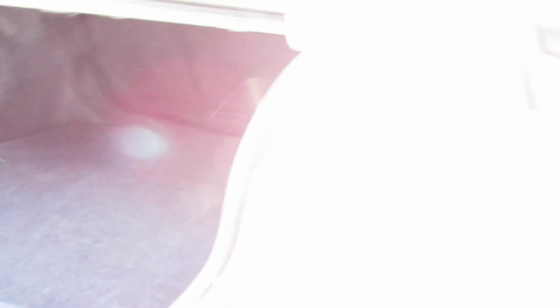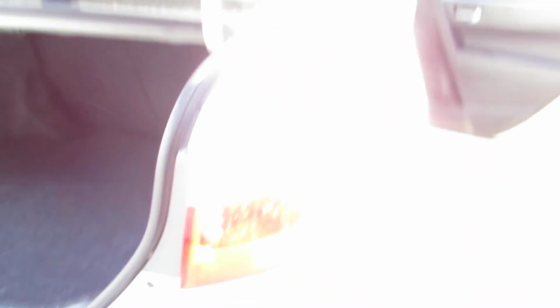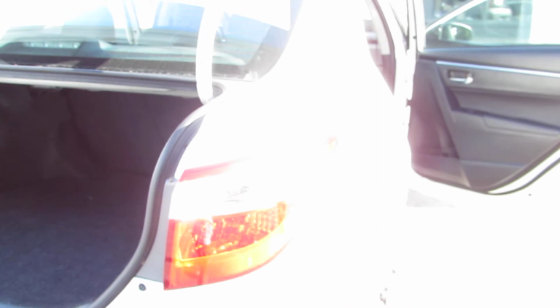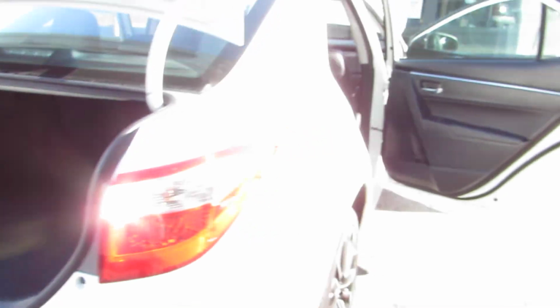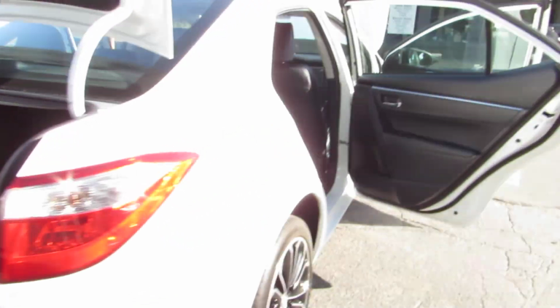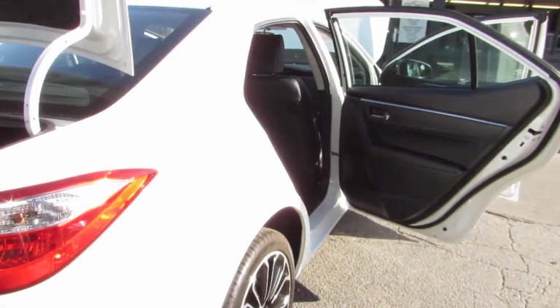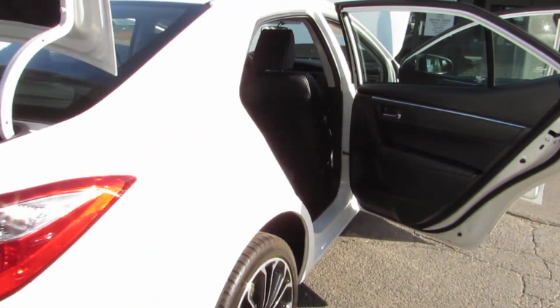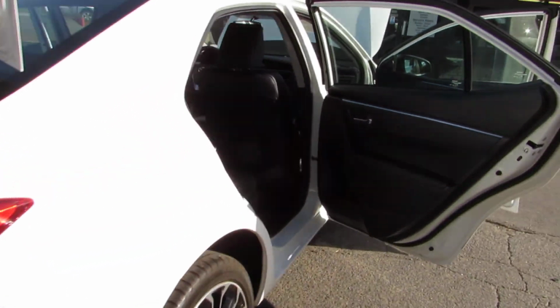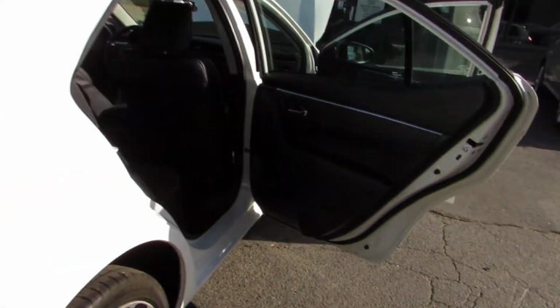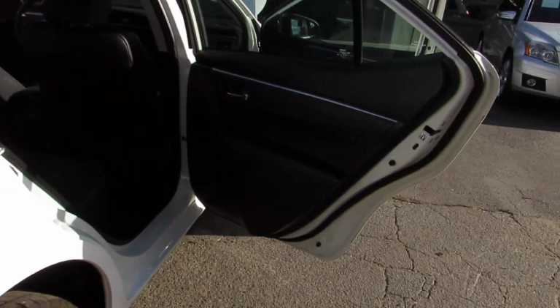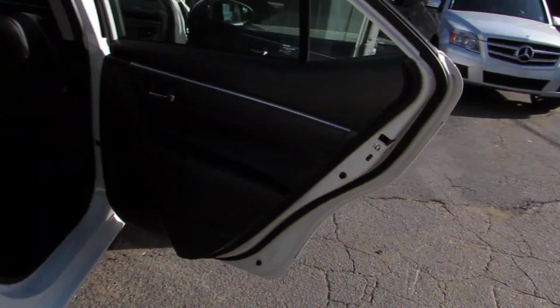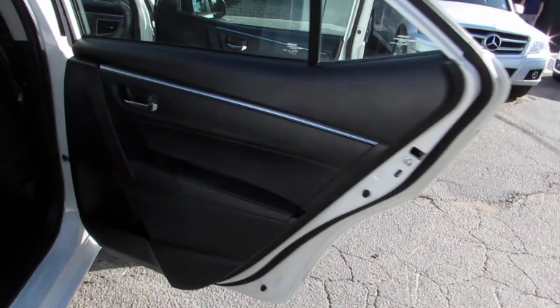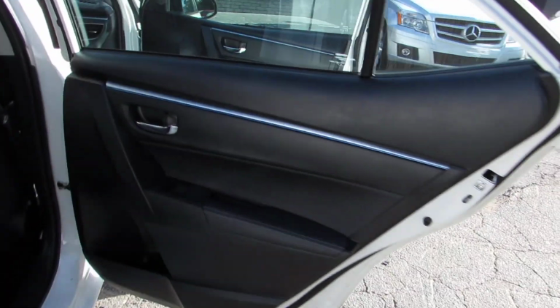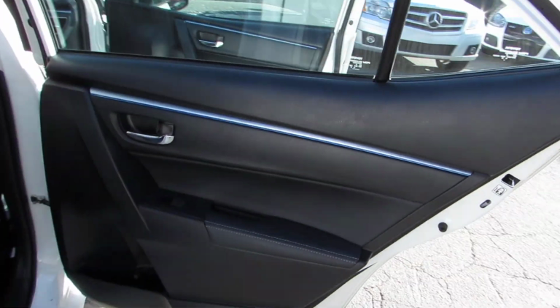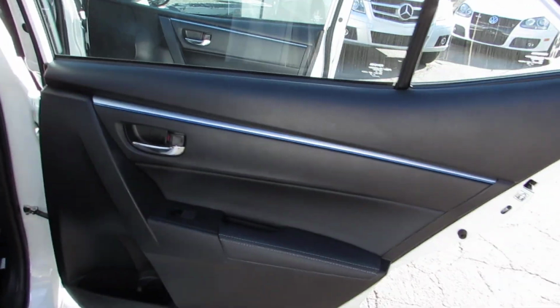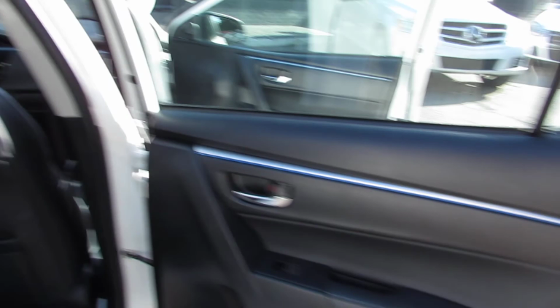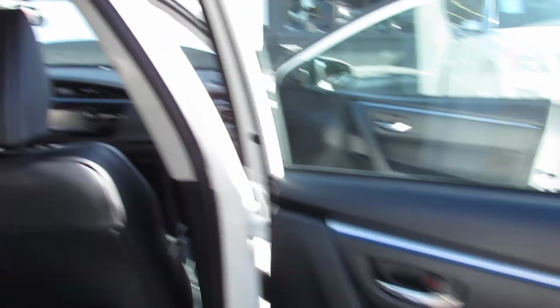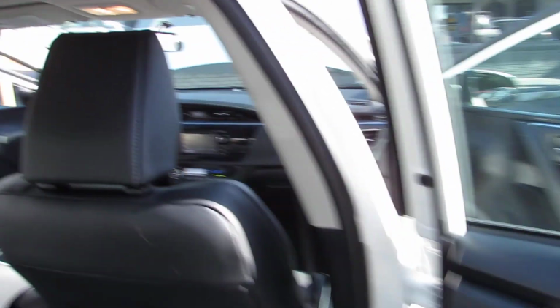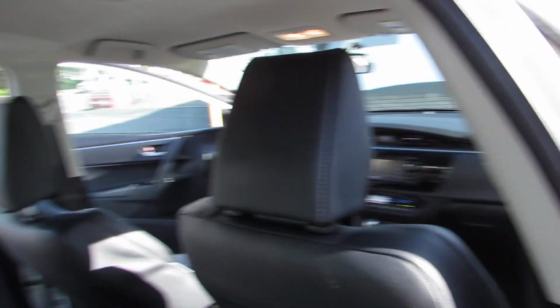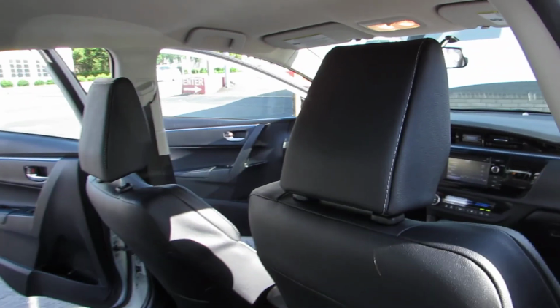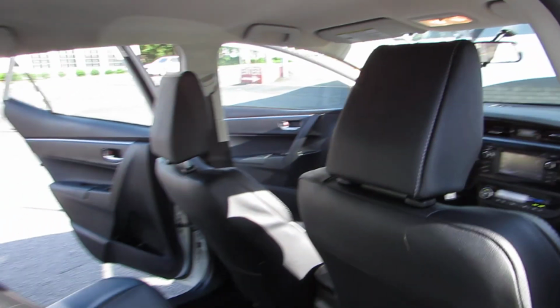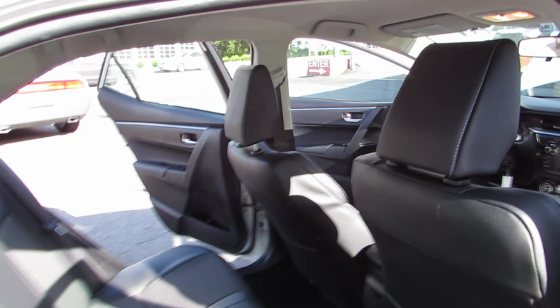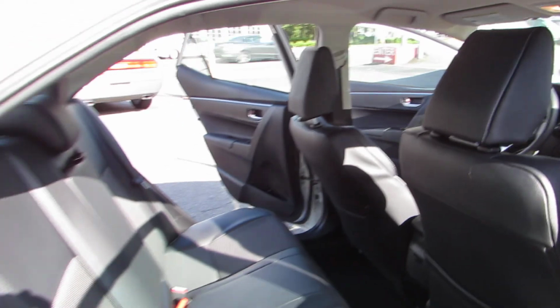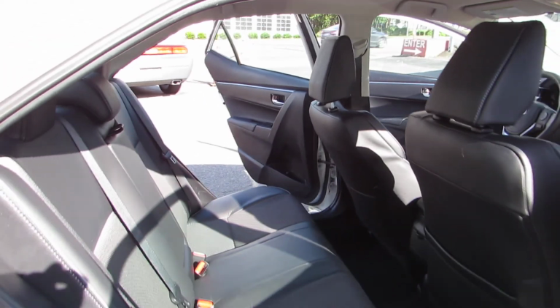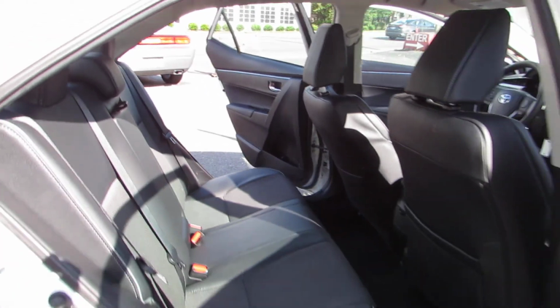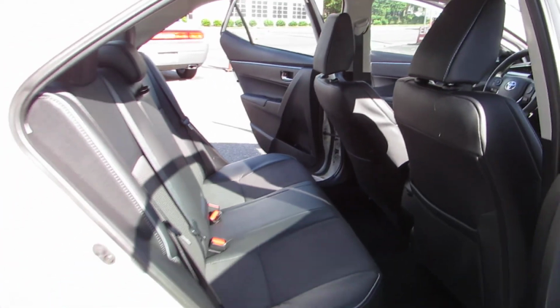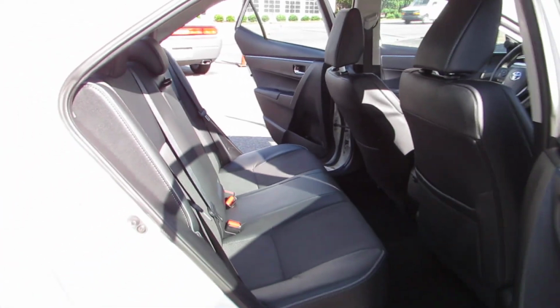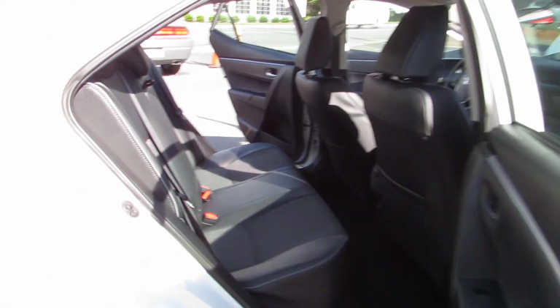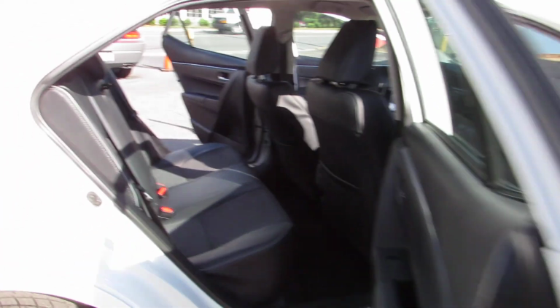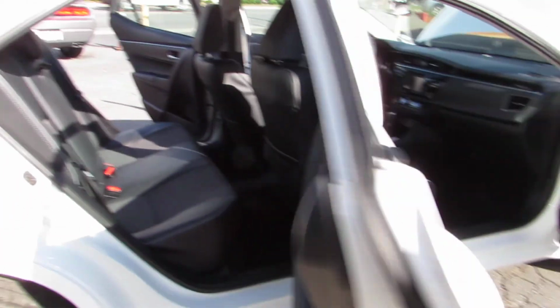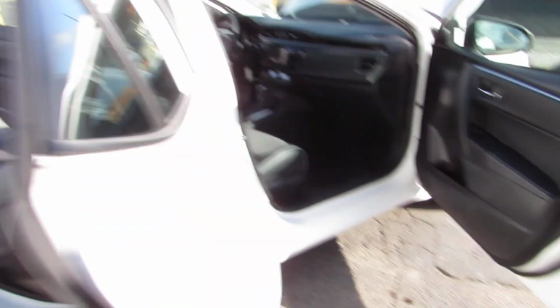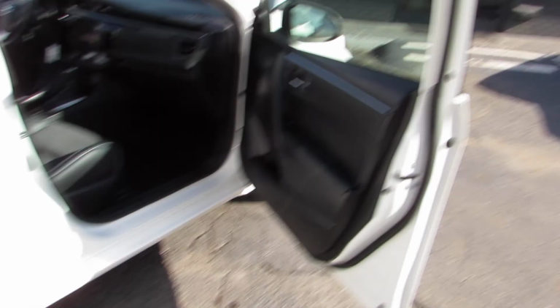The body is in perfect condition, and every vehicle here in Auto Selection of Charlotte is certified, so you get an additional 125 point inspection at no added cost.